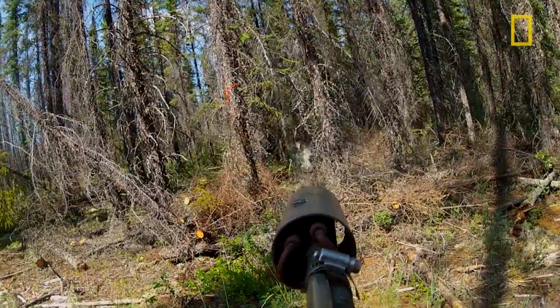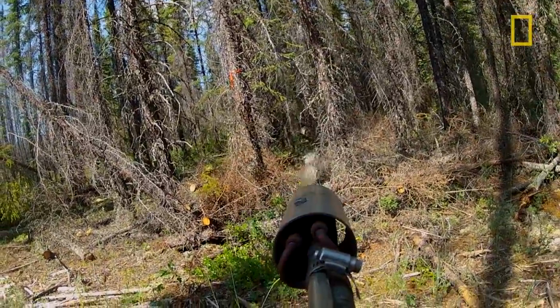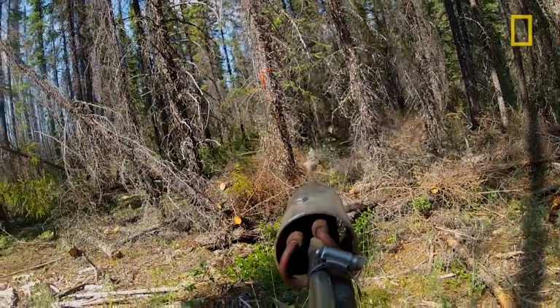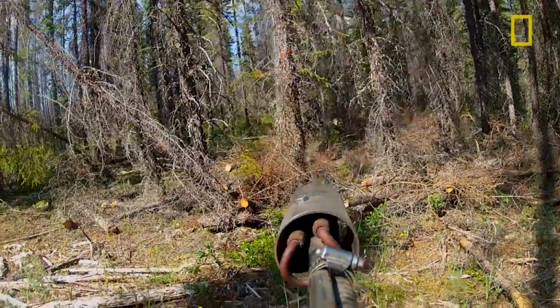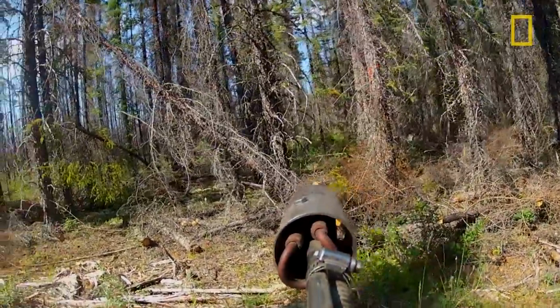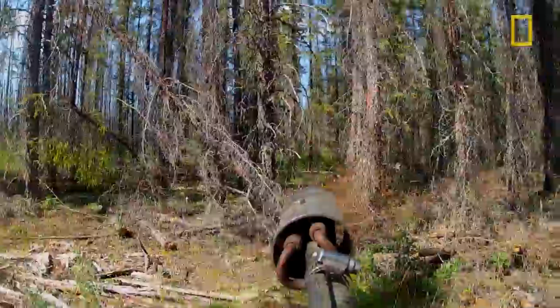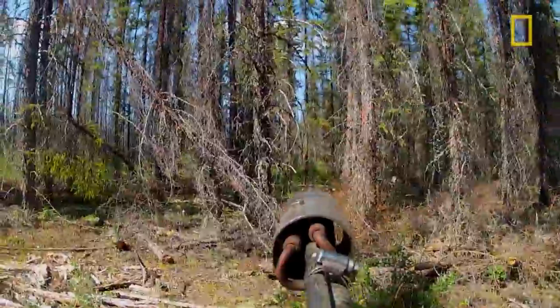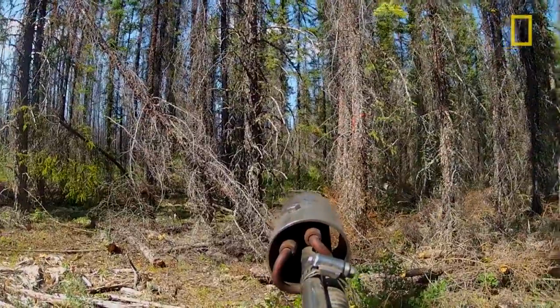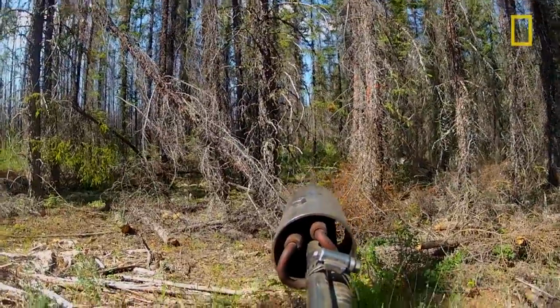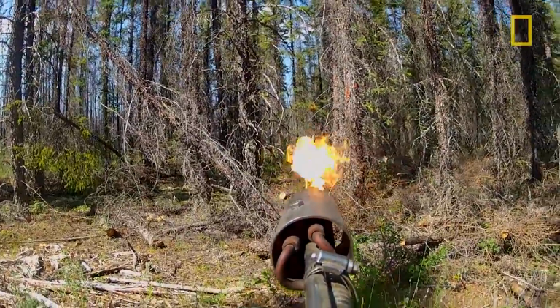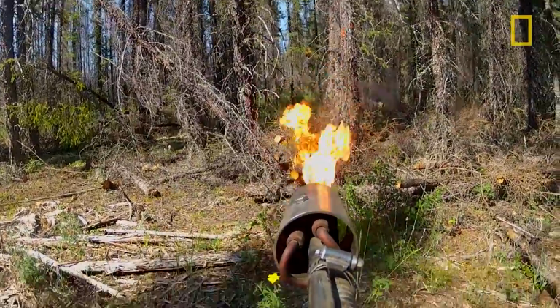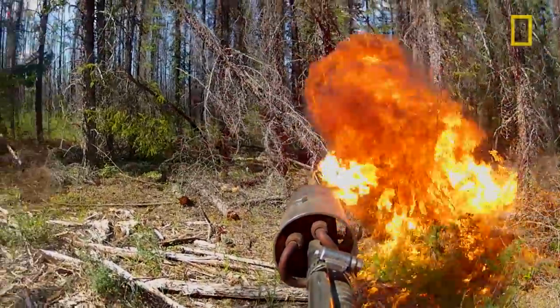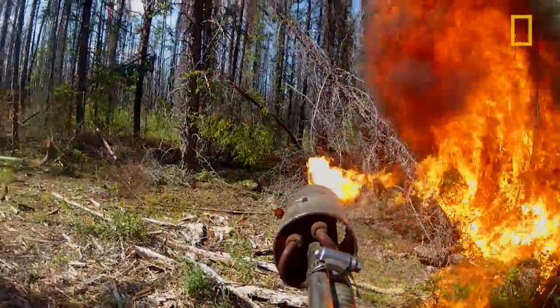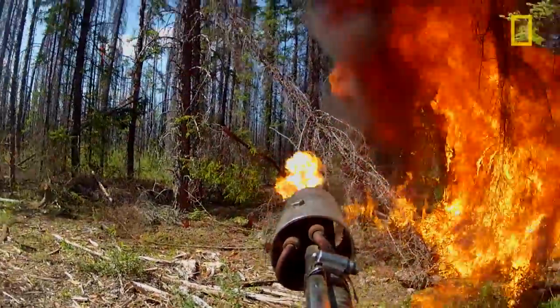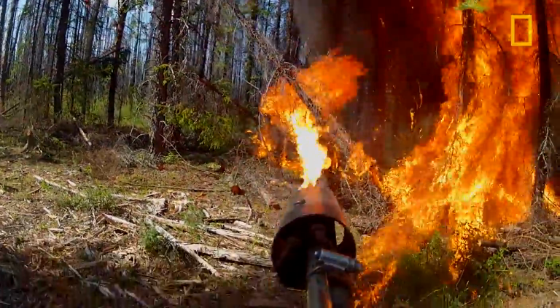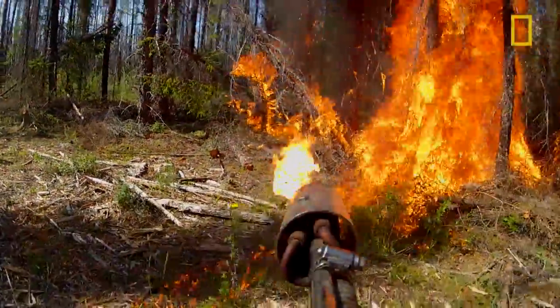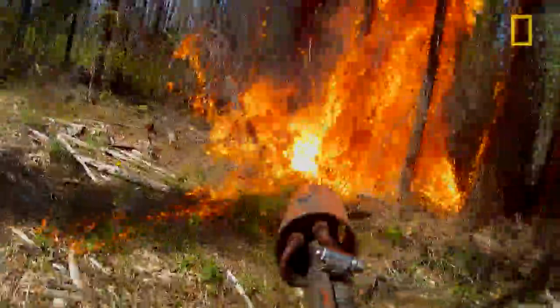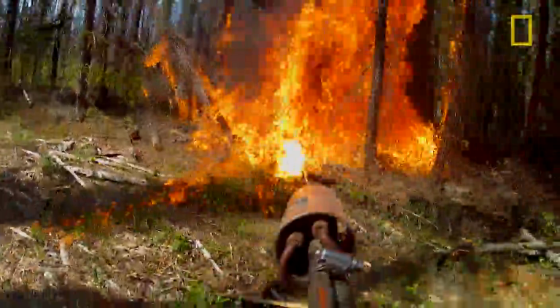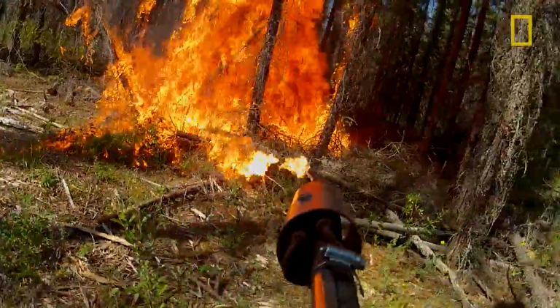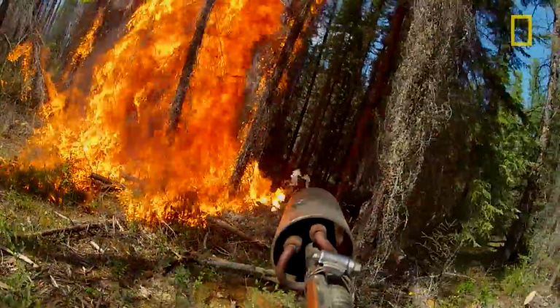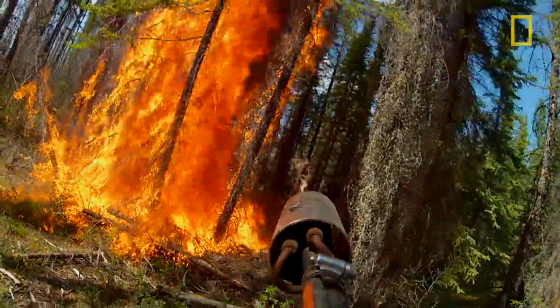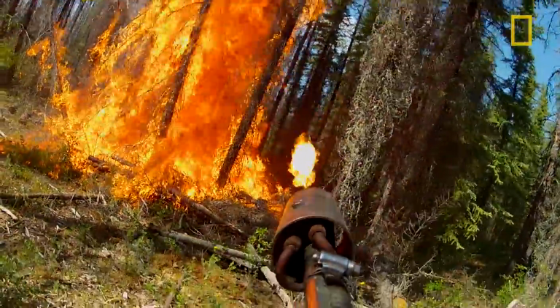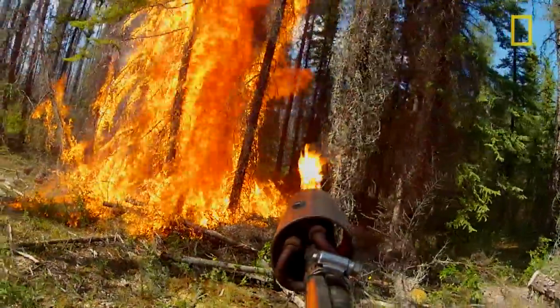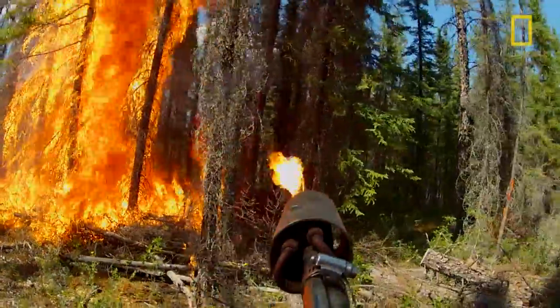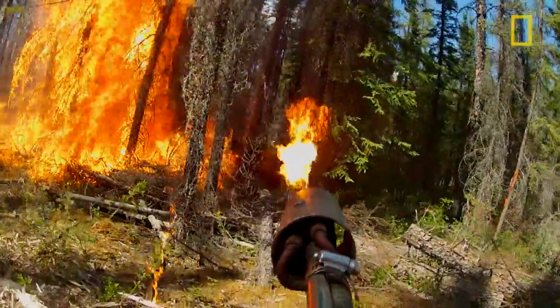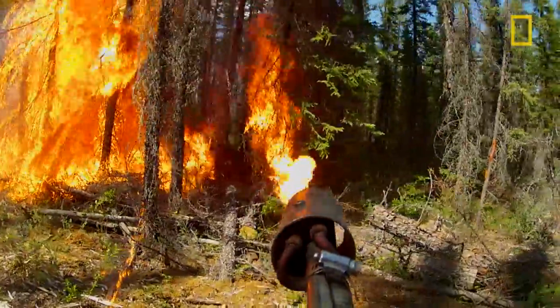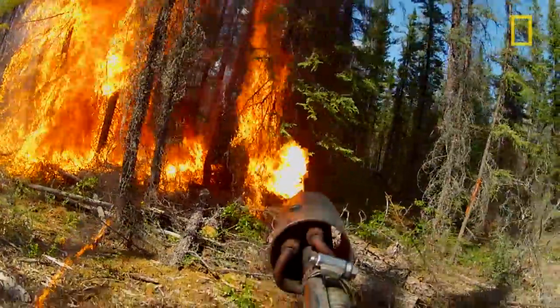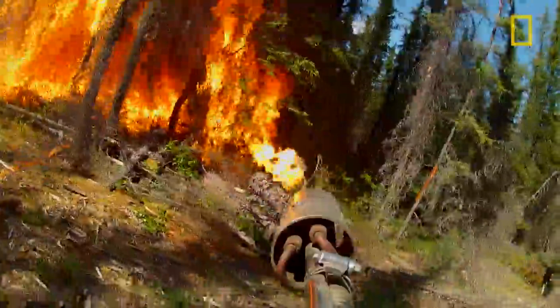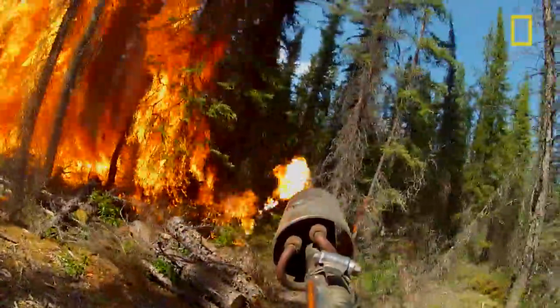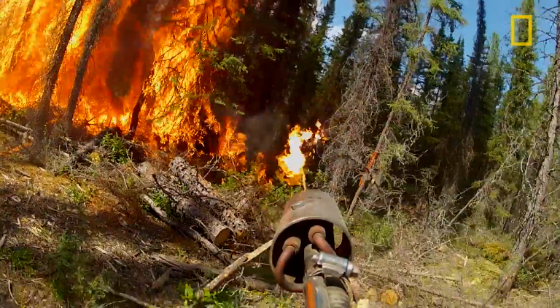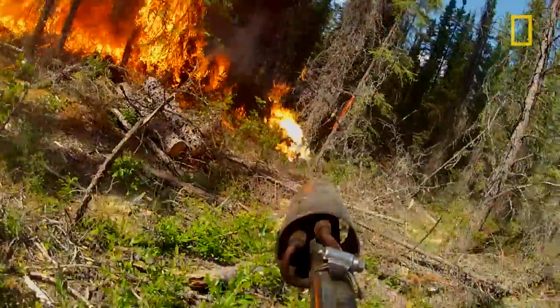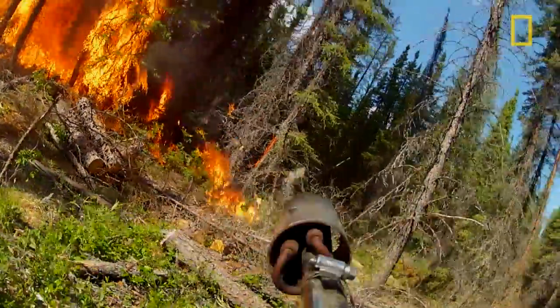They're spraying this flammable liquid into the trees. The whole goal is to light one half of the test plot with as much fire as quickly as they can, so that it will get up into the top of the trees and just run right through the forest.